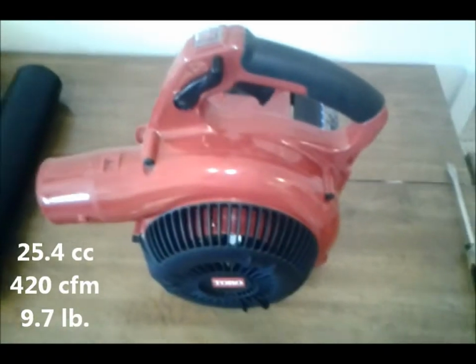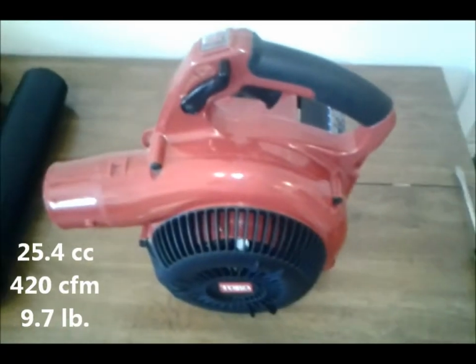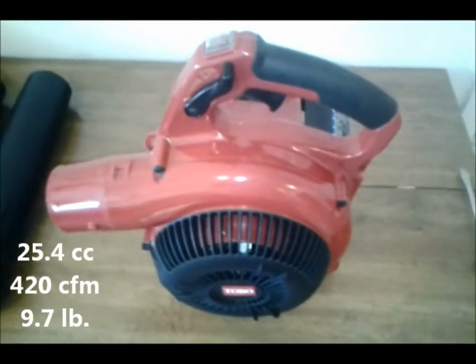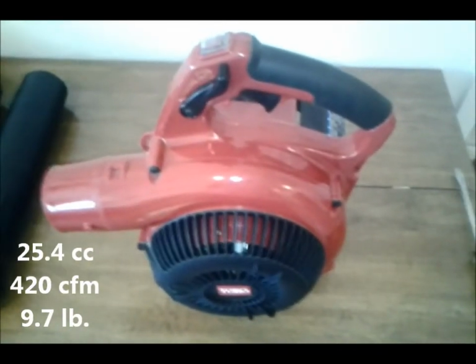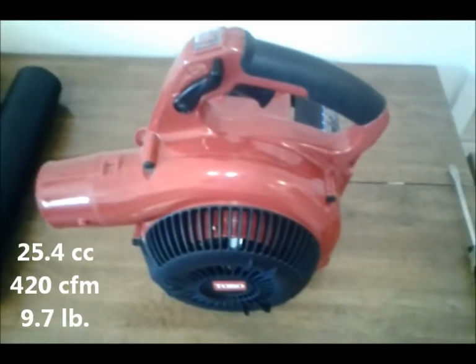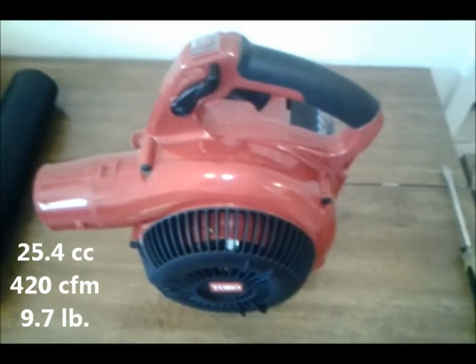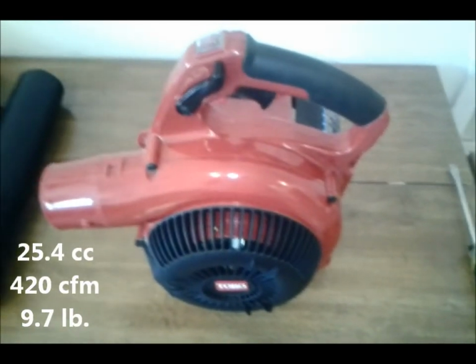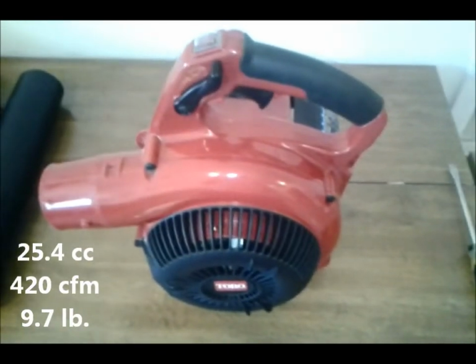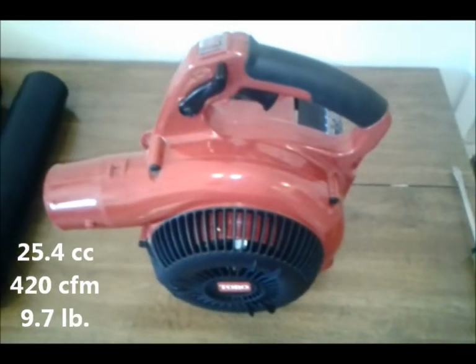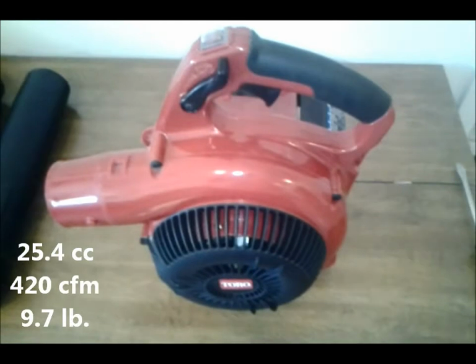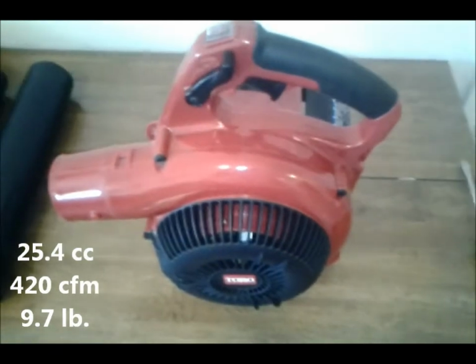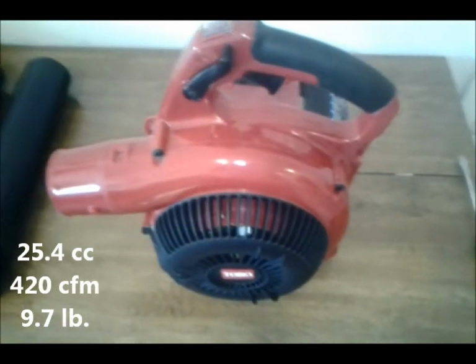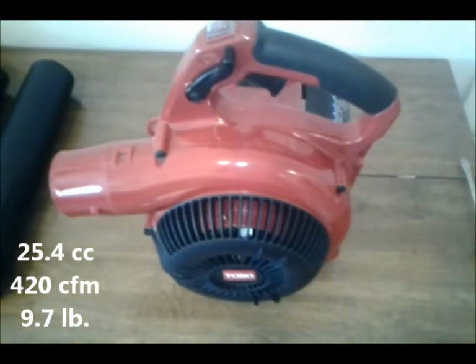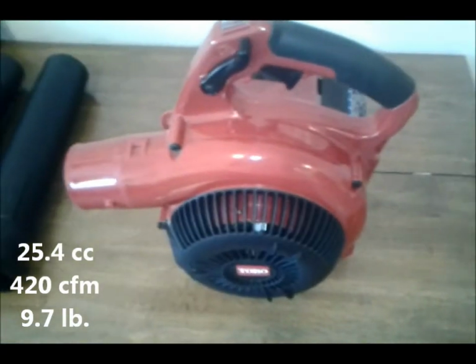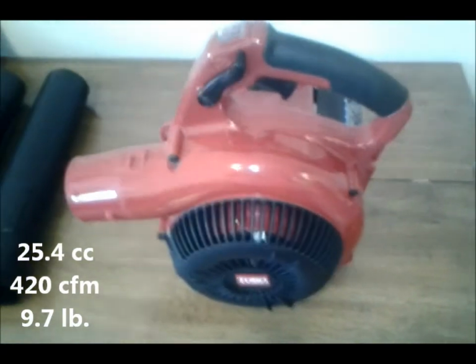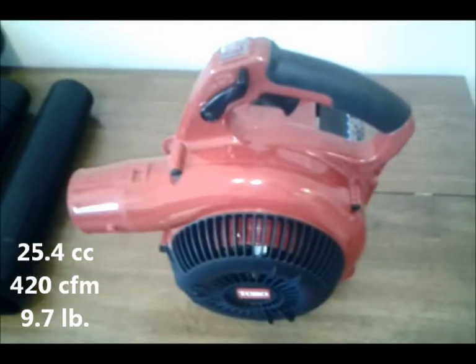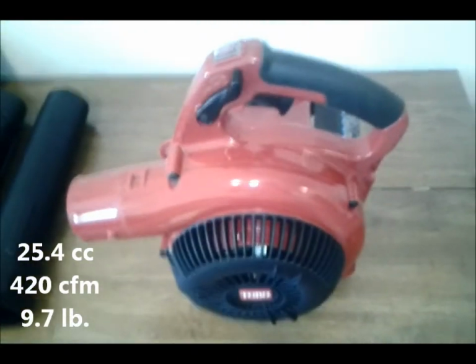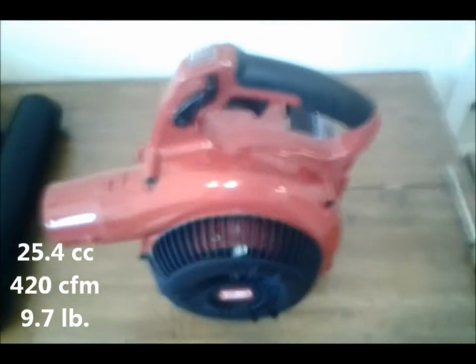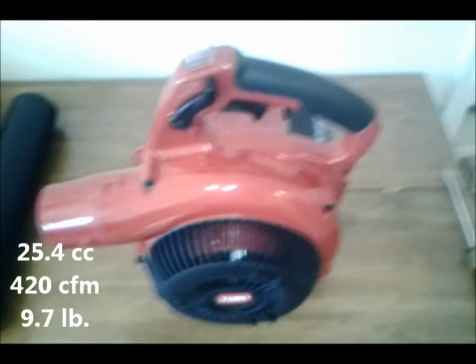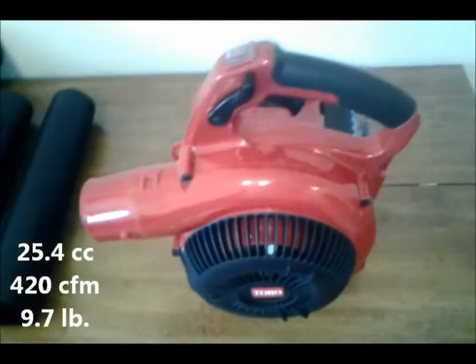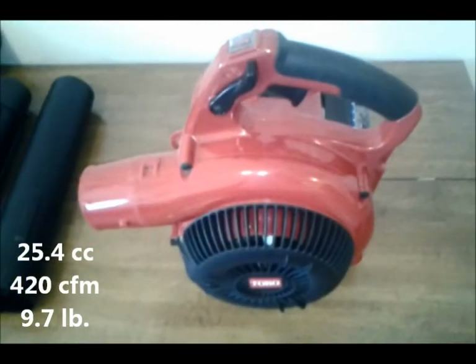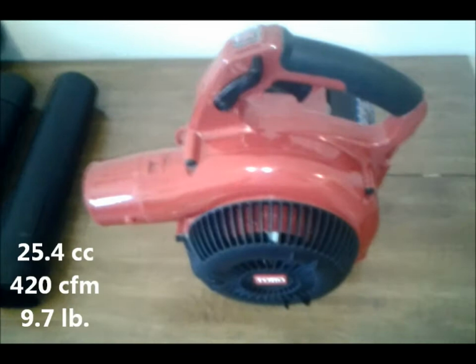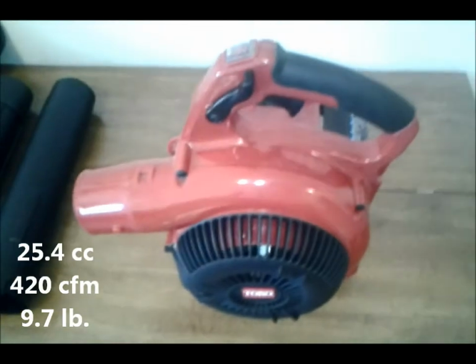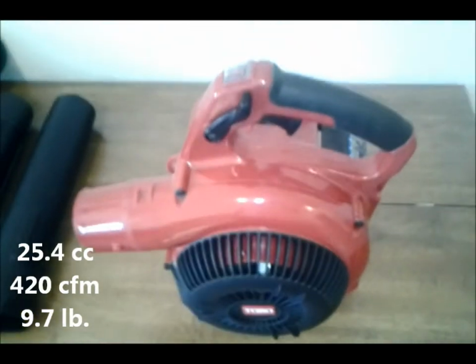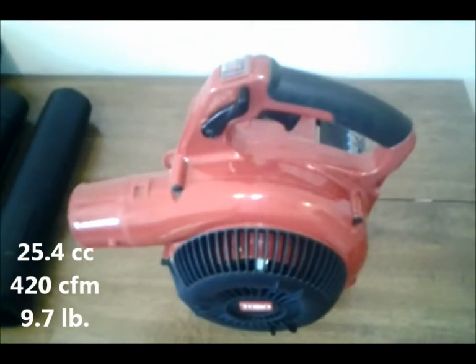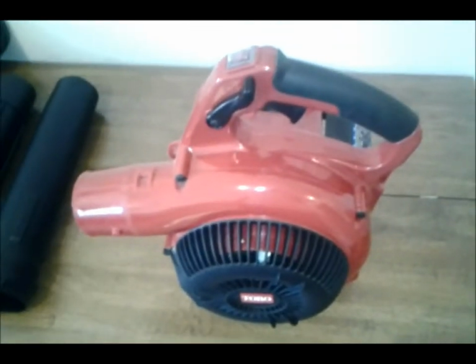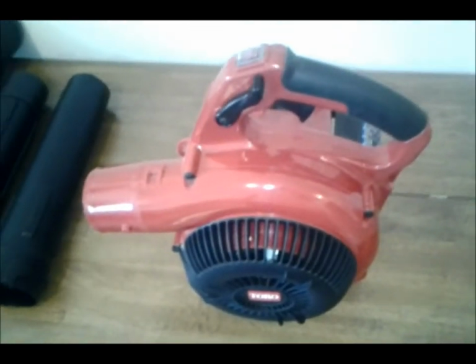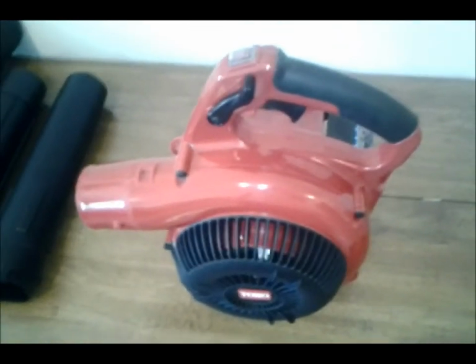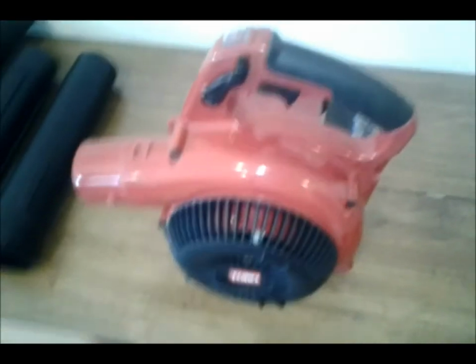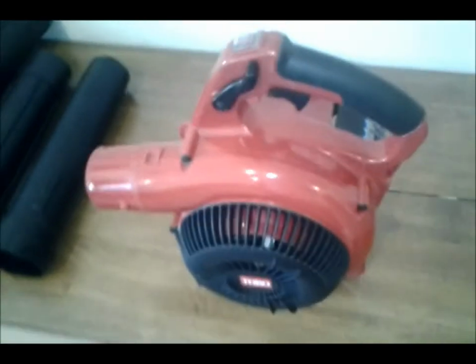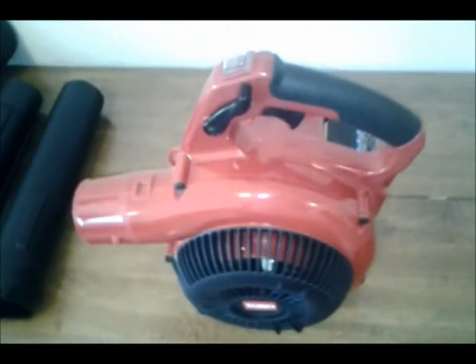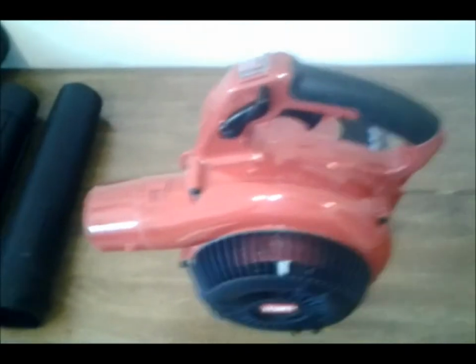Hey YouTubers, this is Old John. I'm going to make a video today on one of my new toys. I've had it a couple months, tried it out before I wanted to recommend it, so I think I can recommend it now.